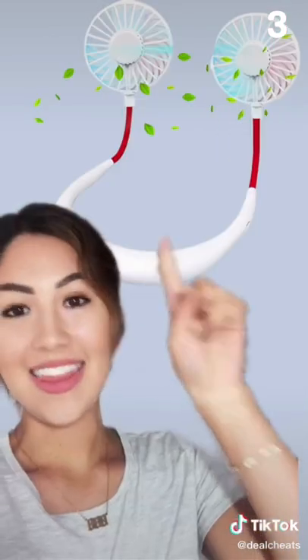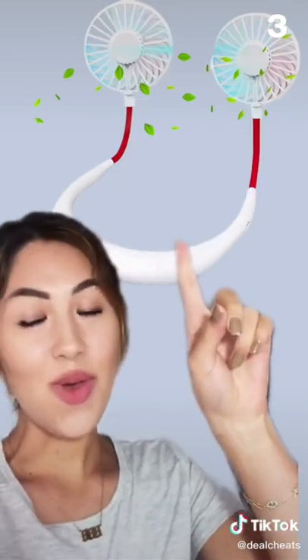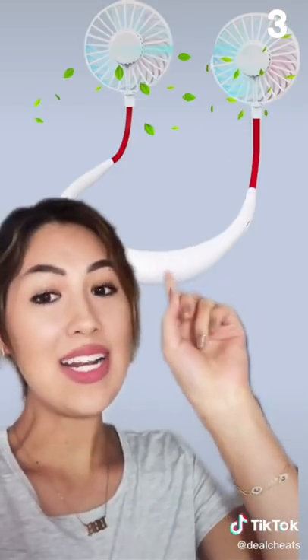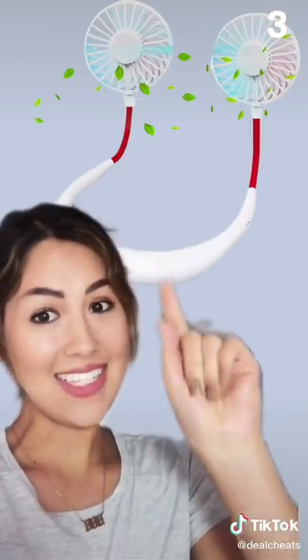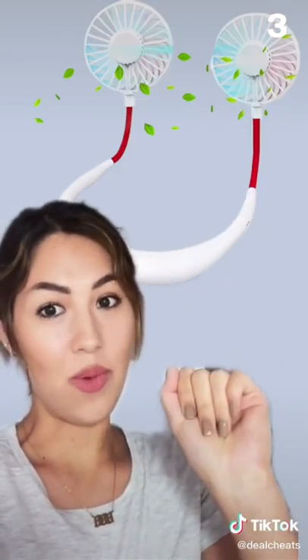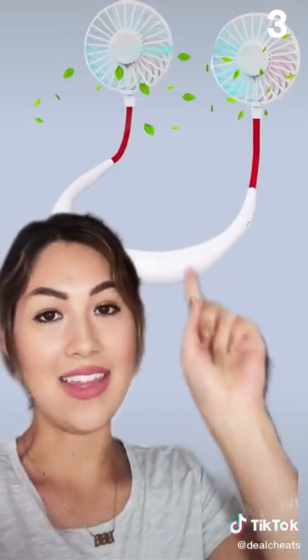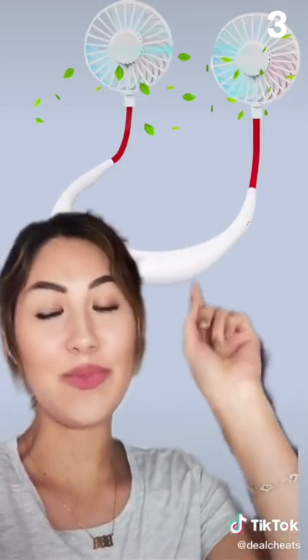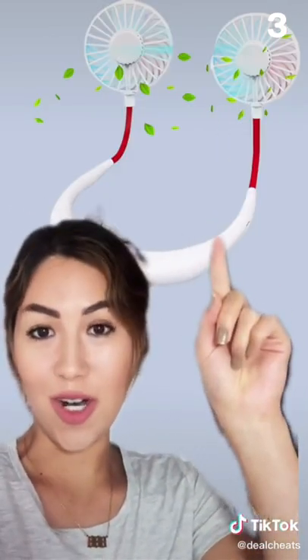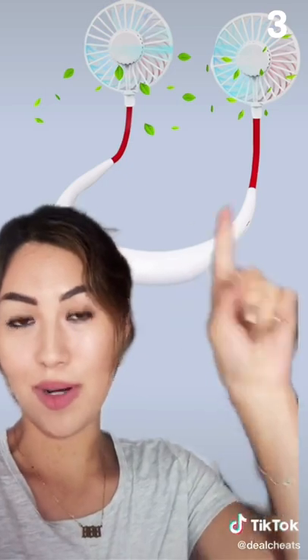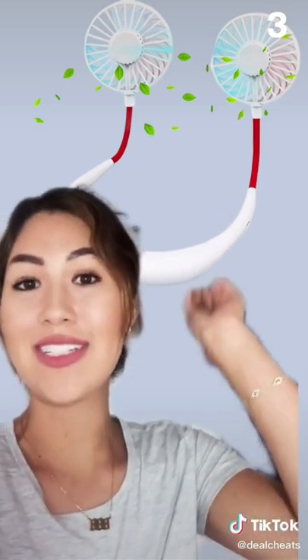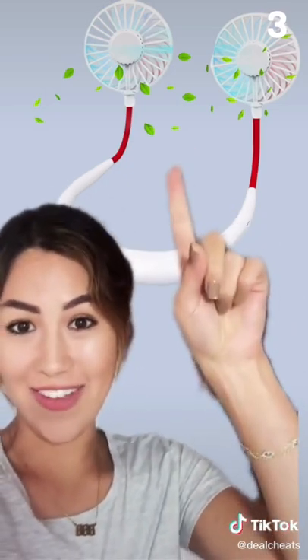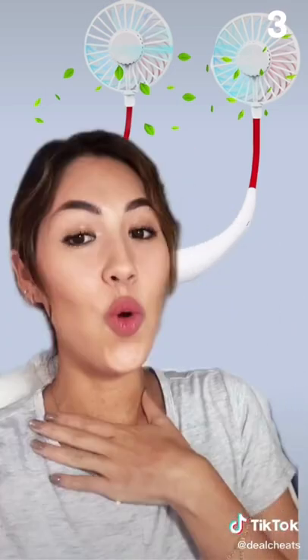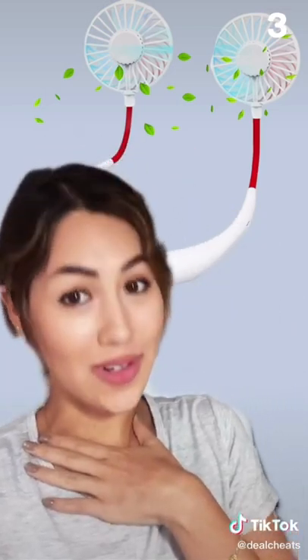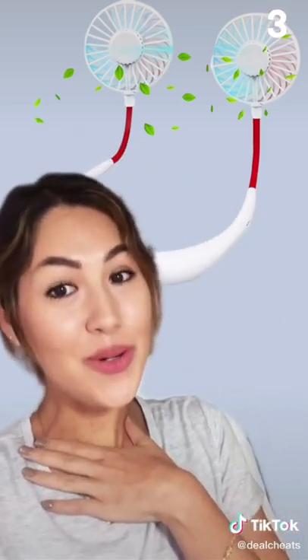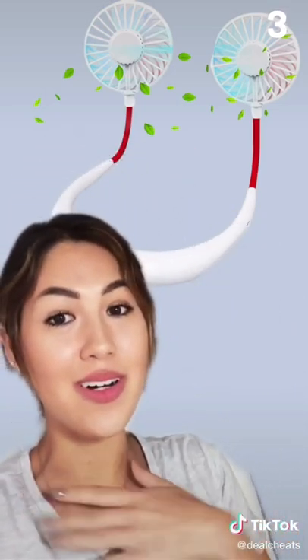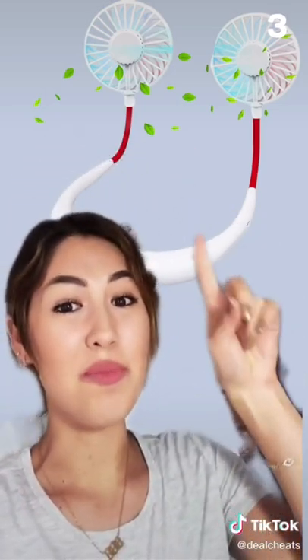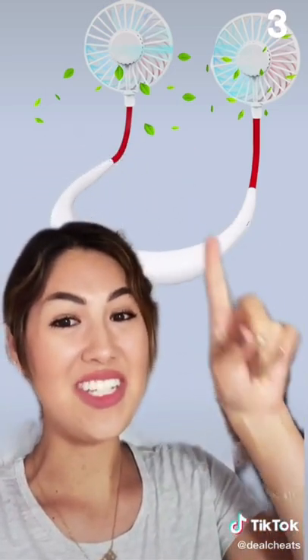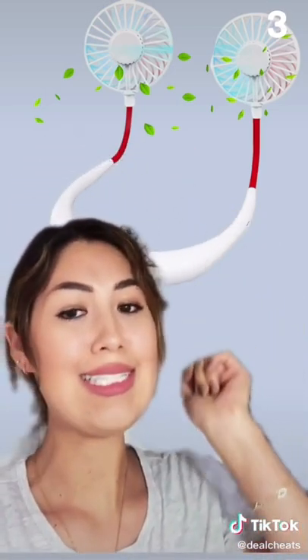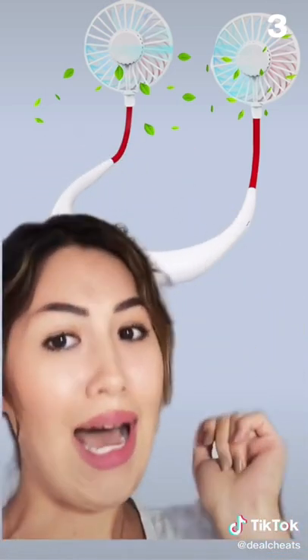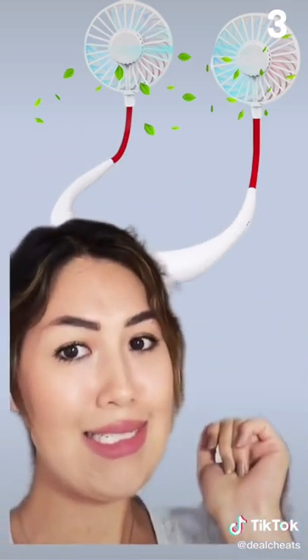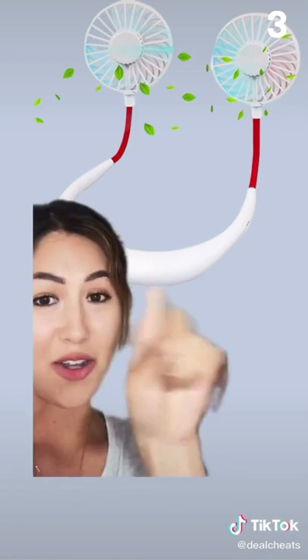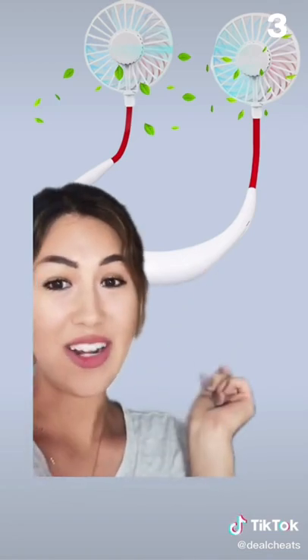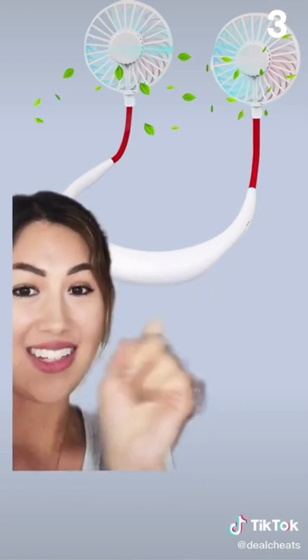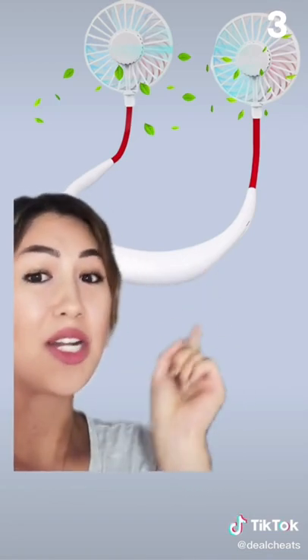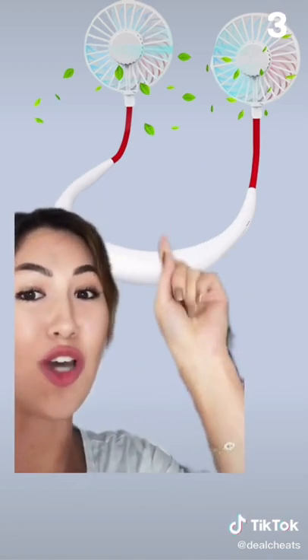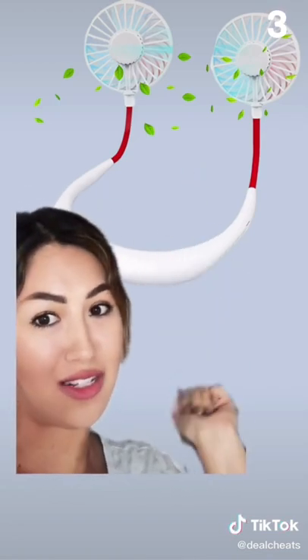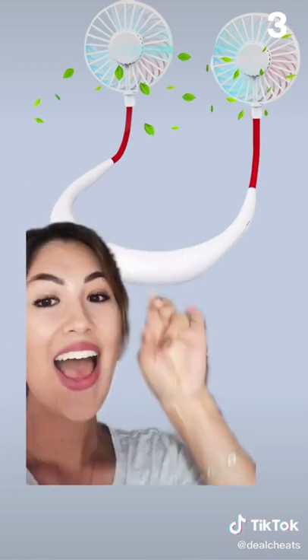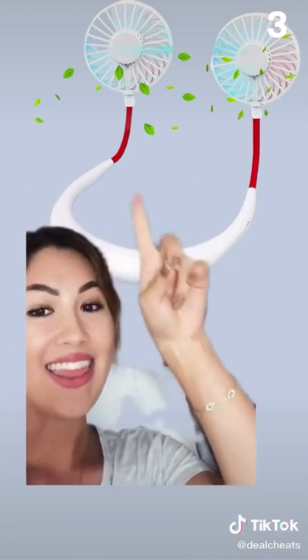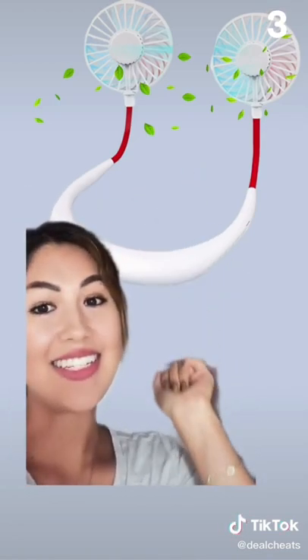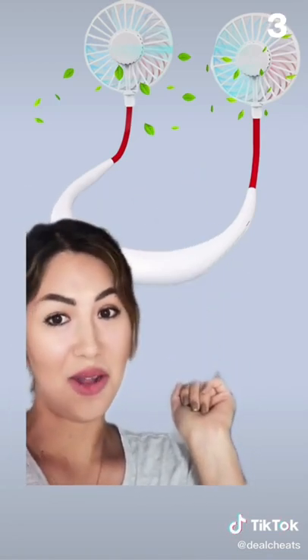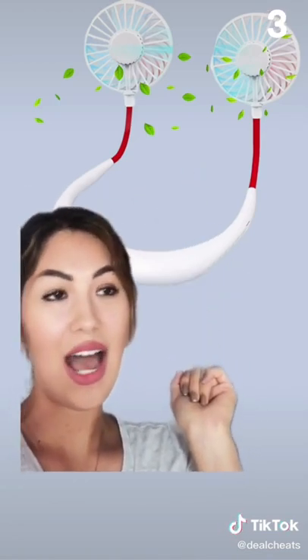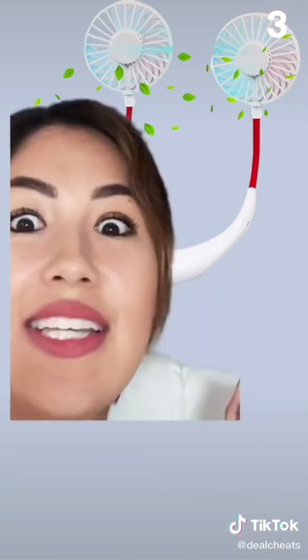Last one but a necessary one — this is a rechargeable personal neck fan that will keep you cool when the beach gets hot. All your sweaty friends are going to be so jealous of you. Less than $10.